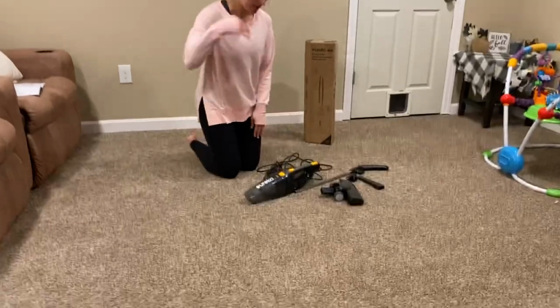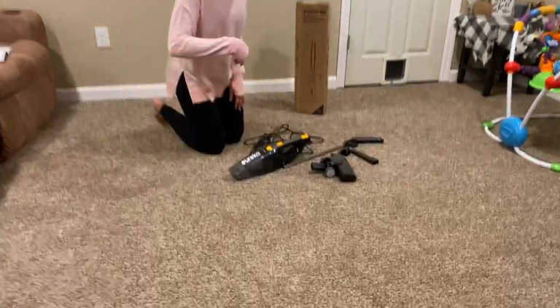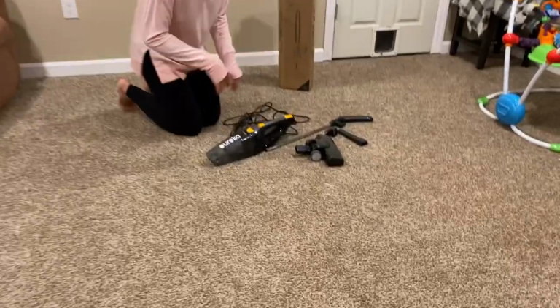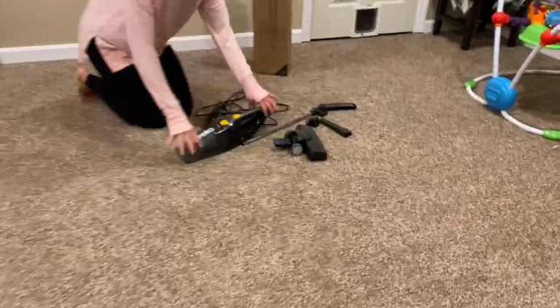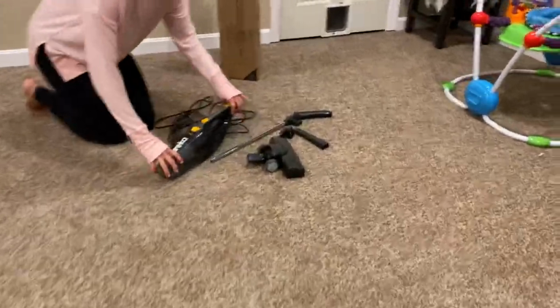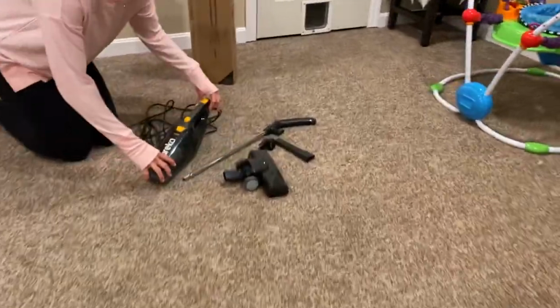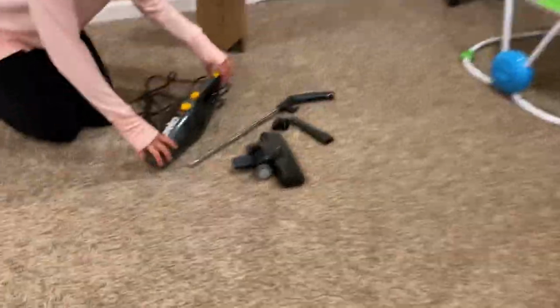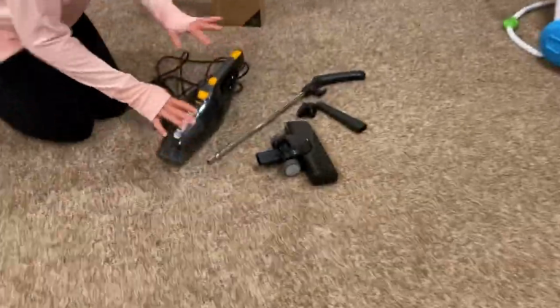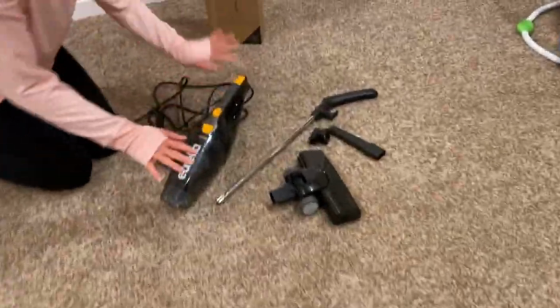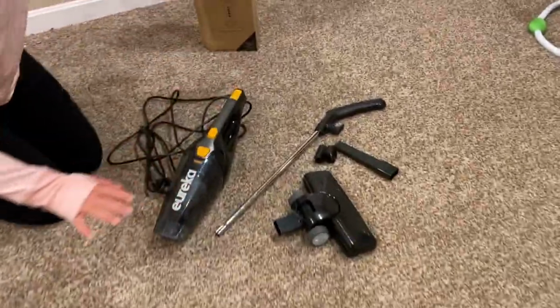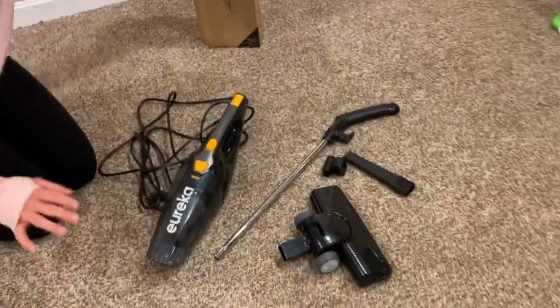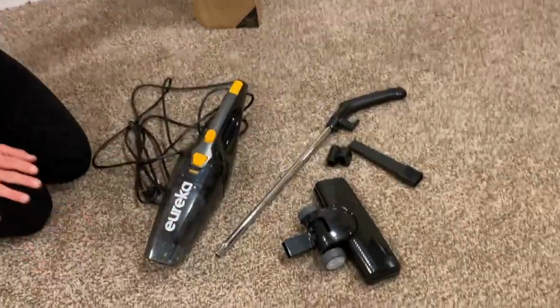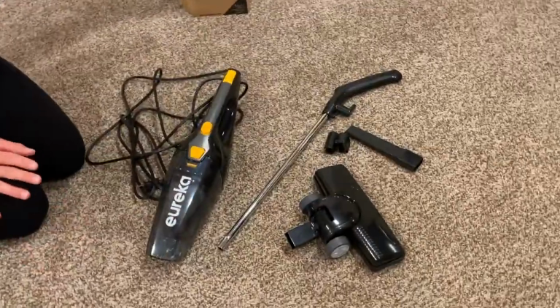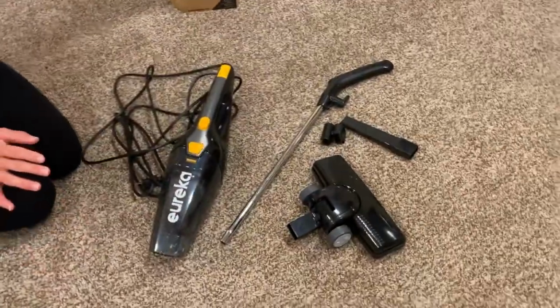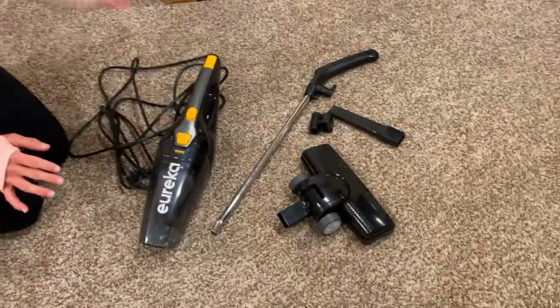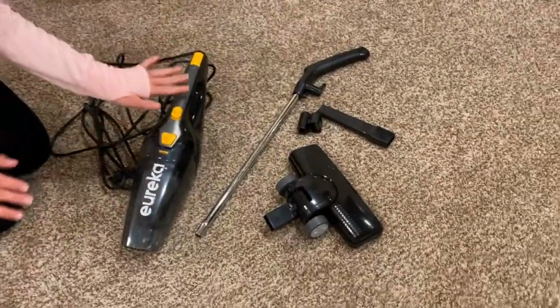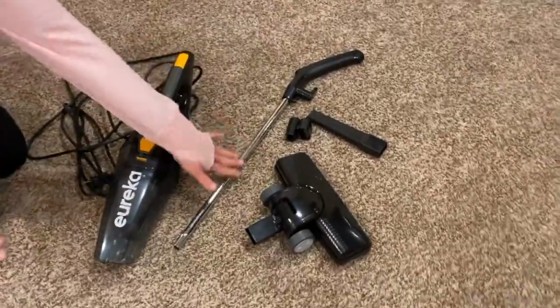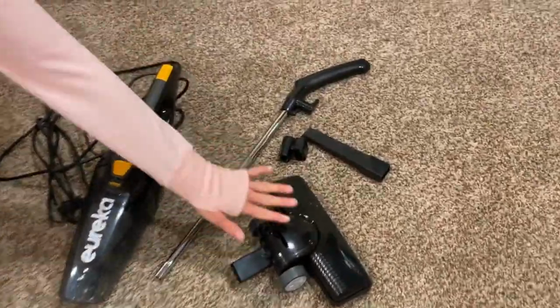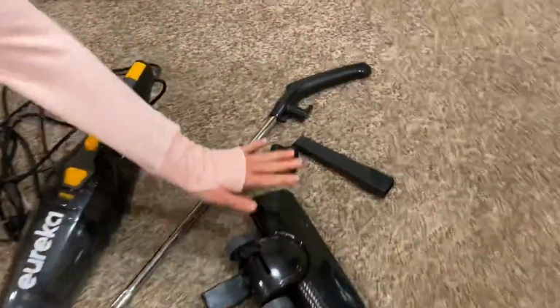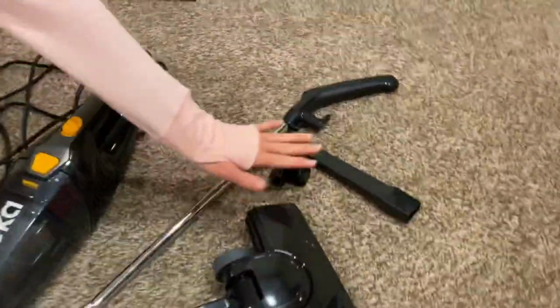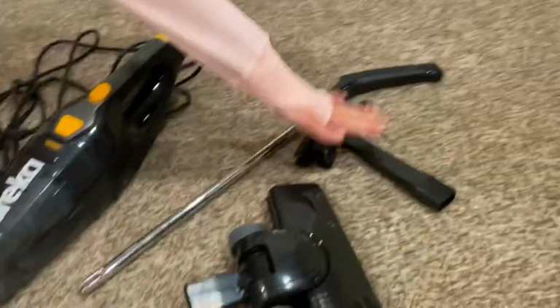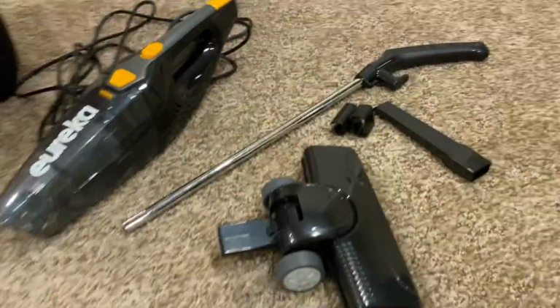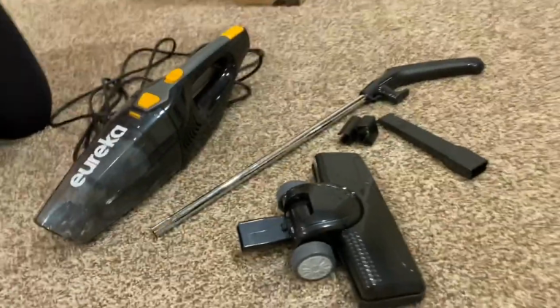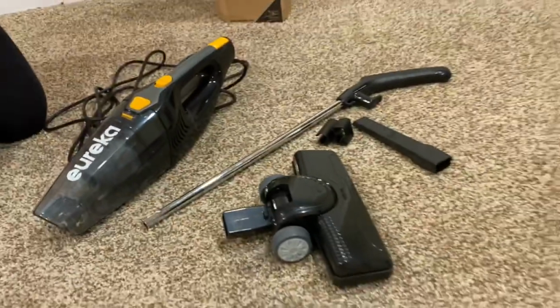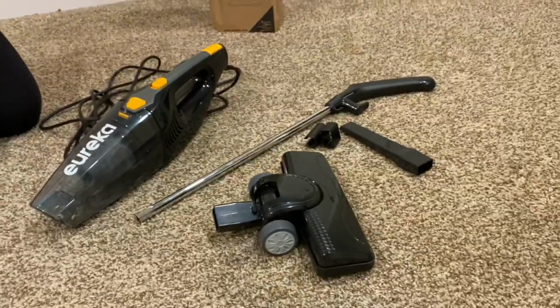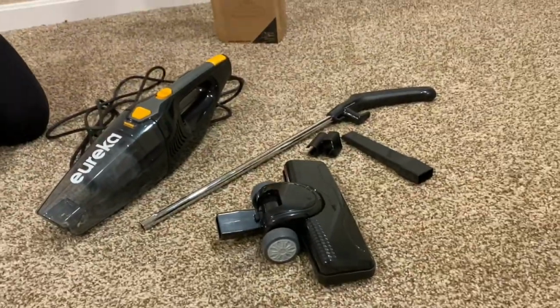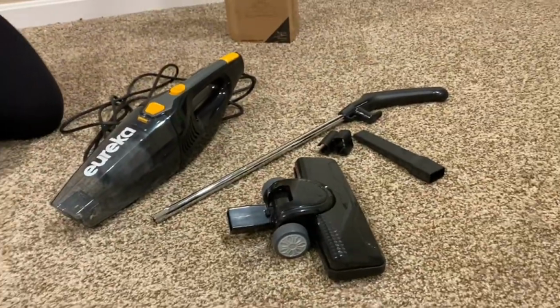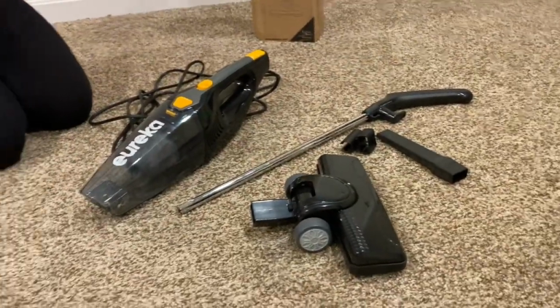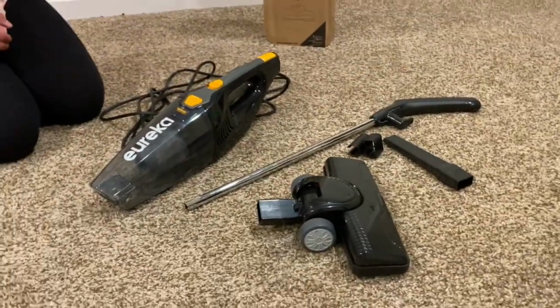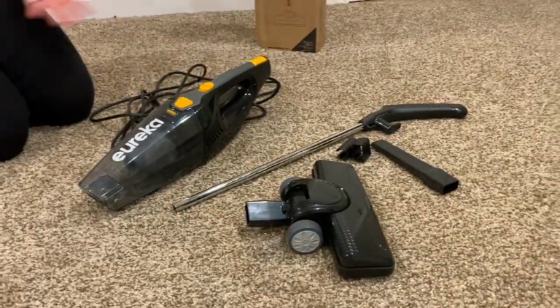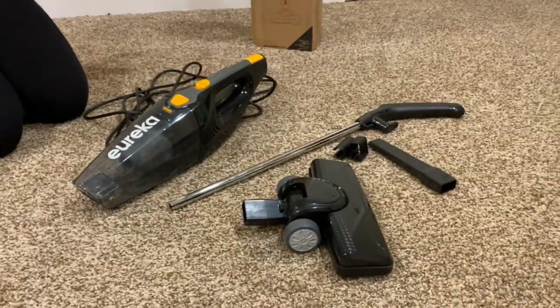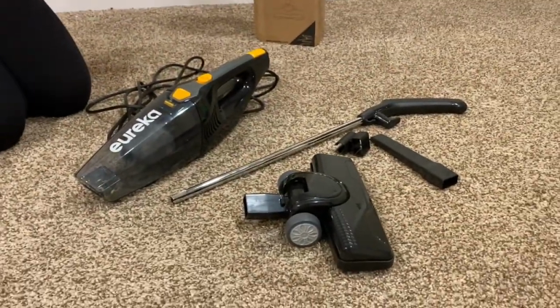Come on over here. I want to show you what all came in this box — one, two, three, four, five different pieces.